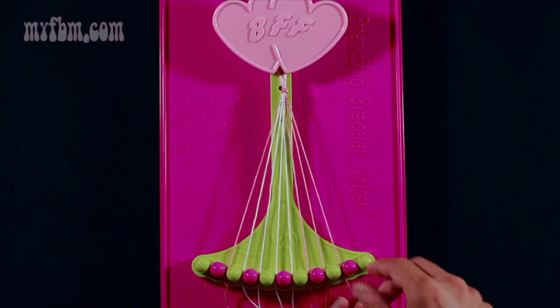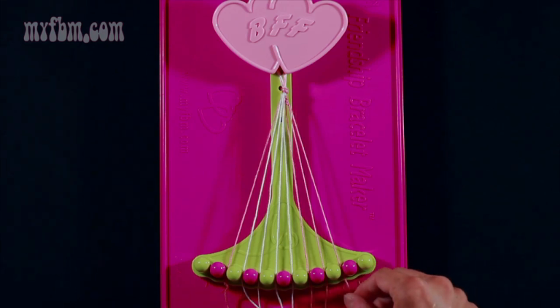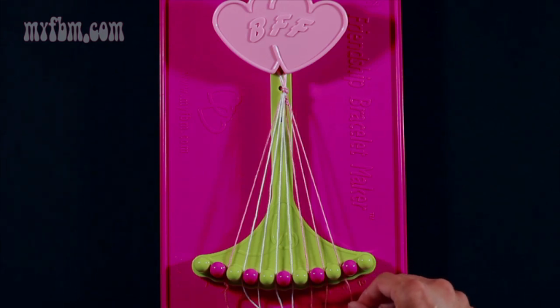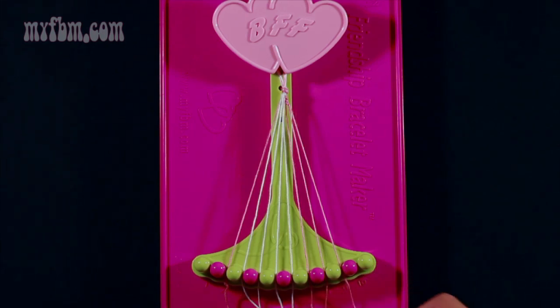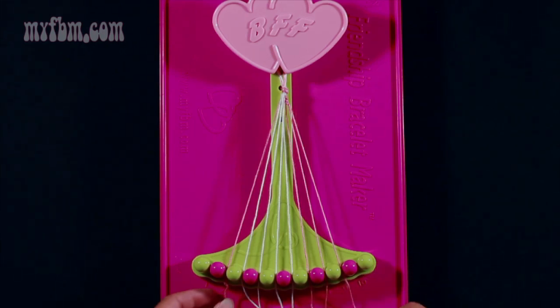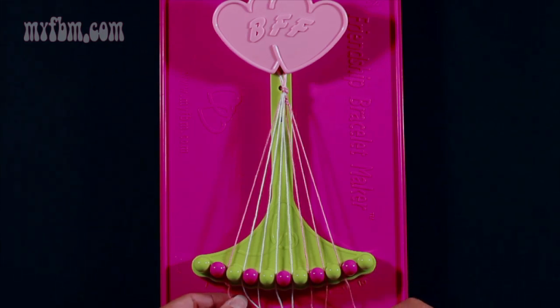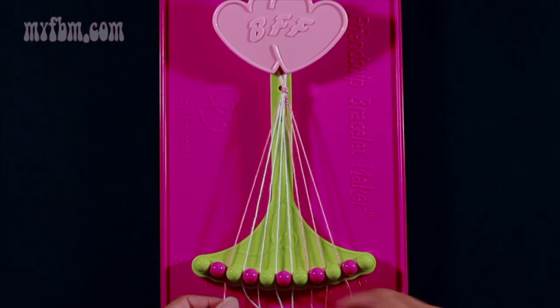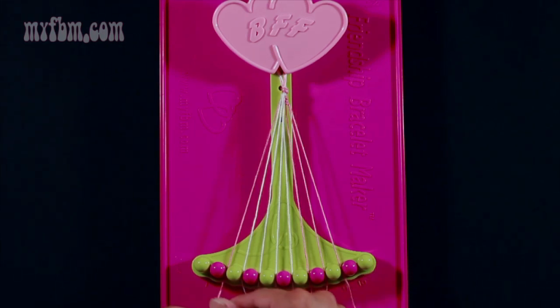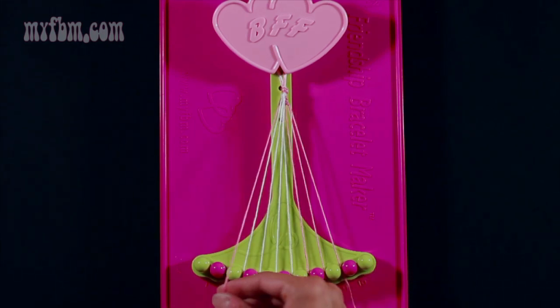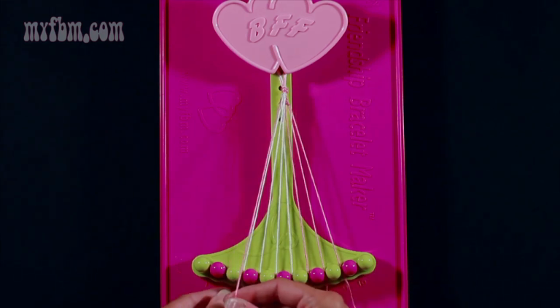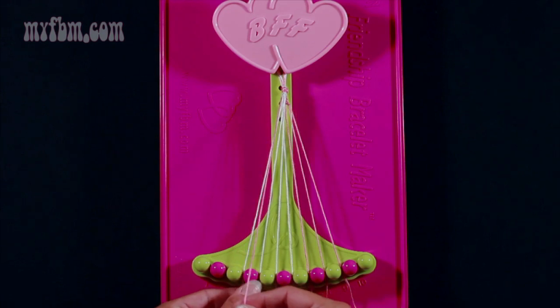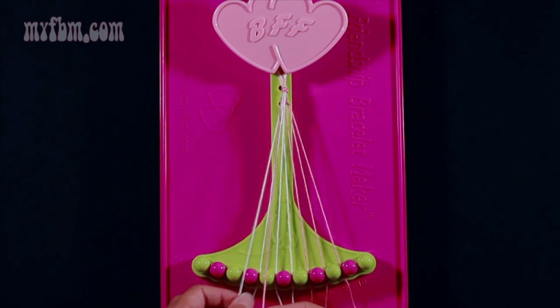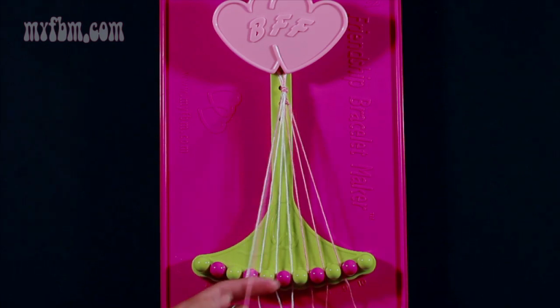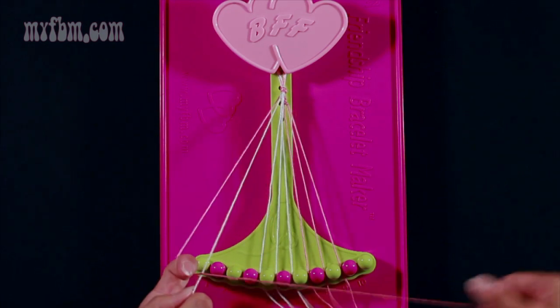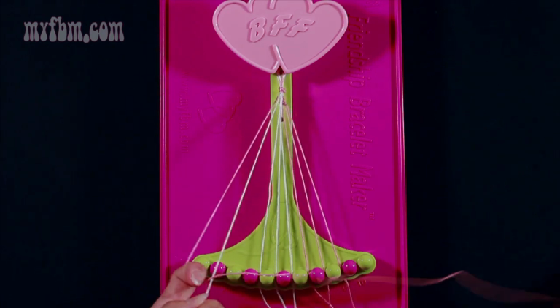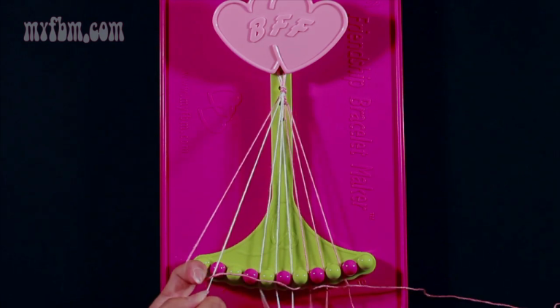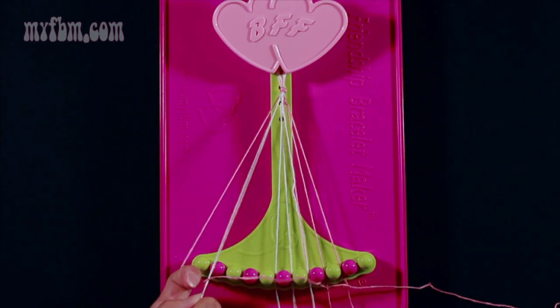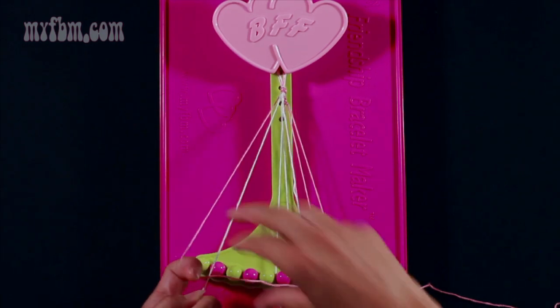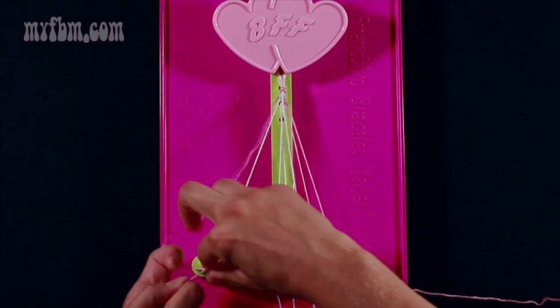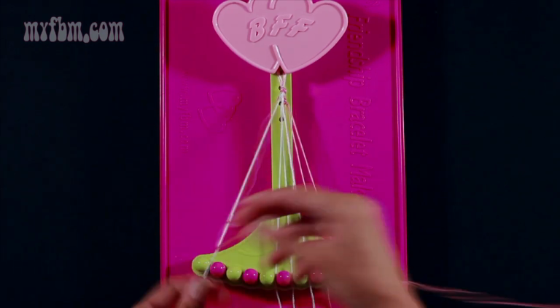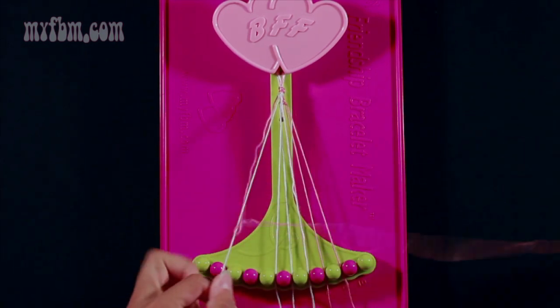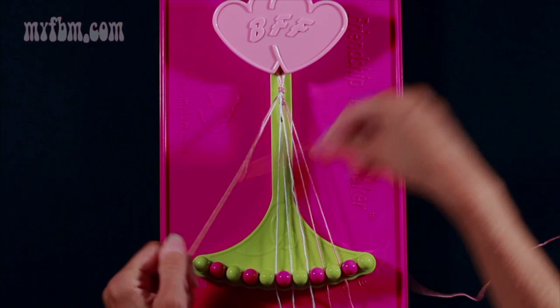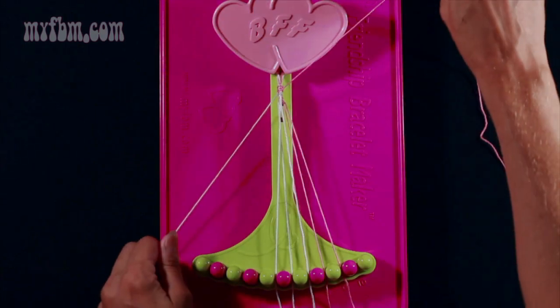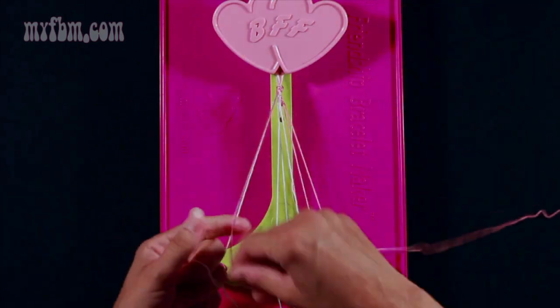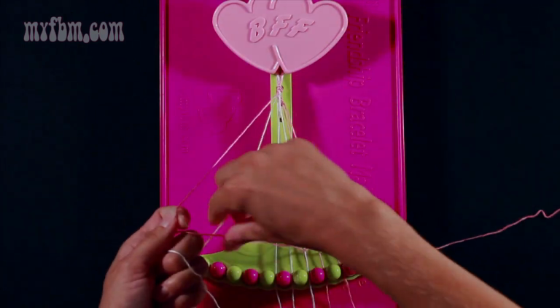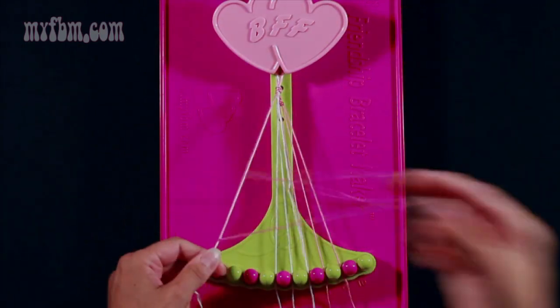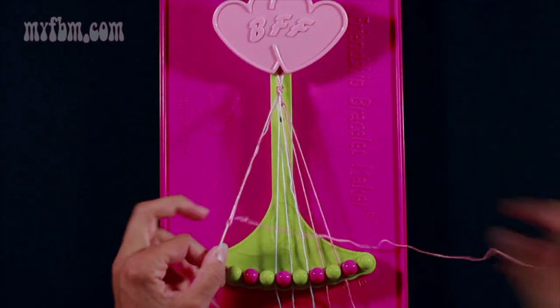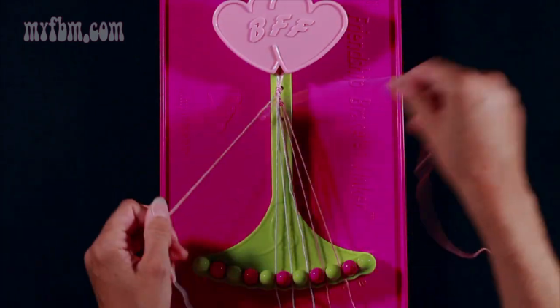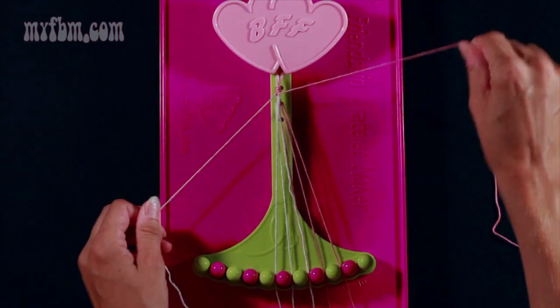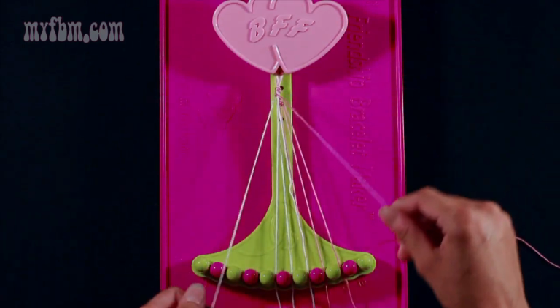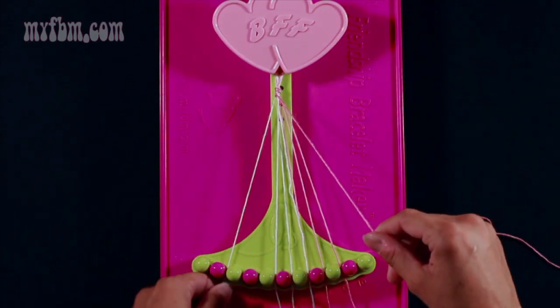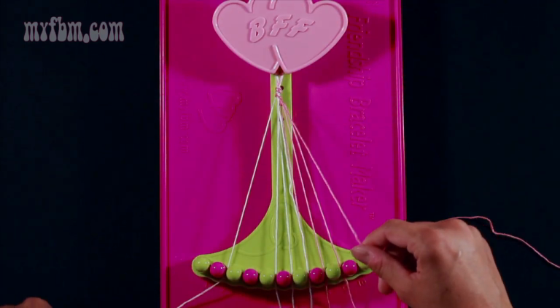Now take string 2 which is pink and make seven right-hand double knots. Start with the first one on string 3 which is white — pull through once and twice.